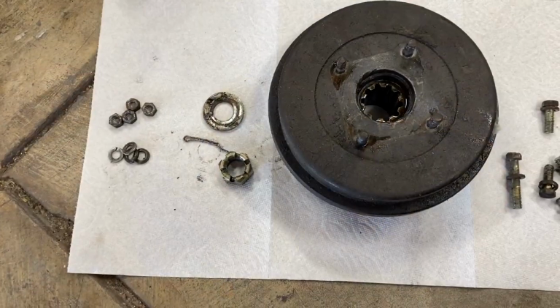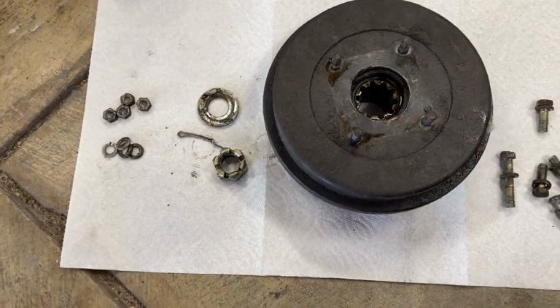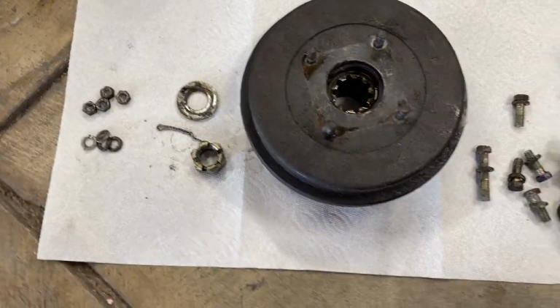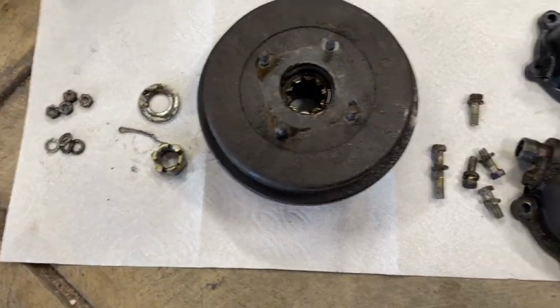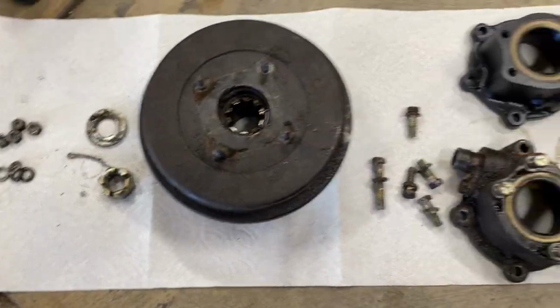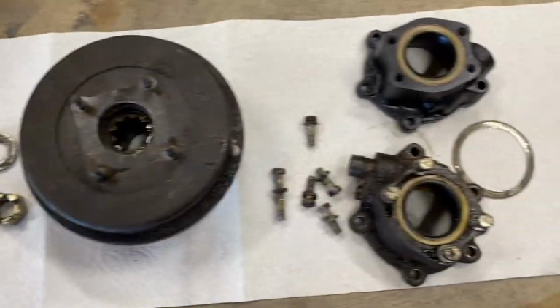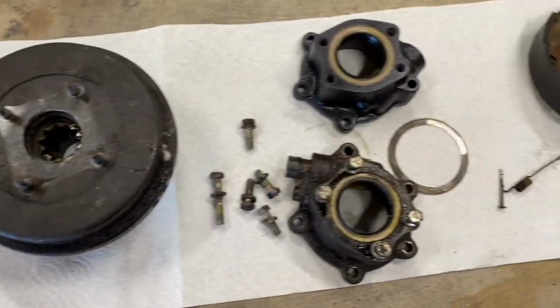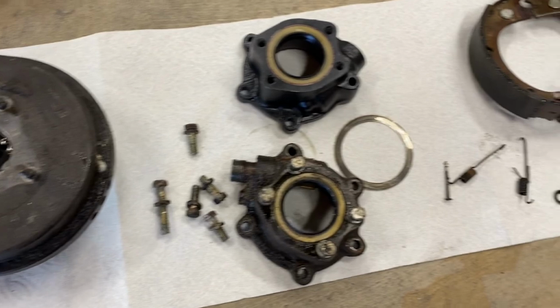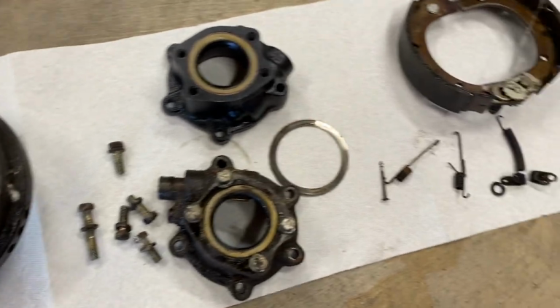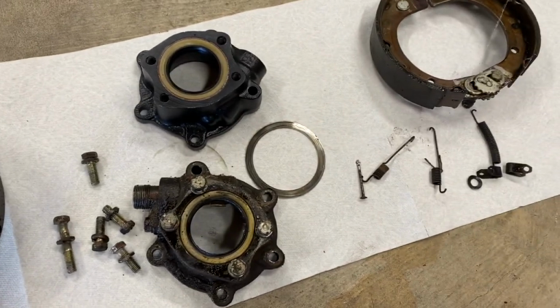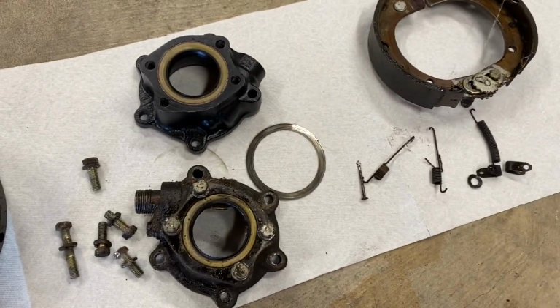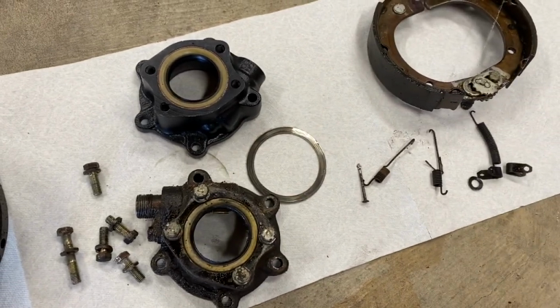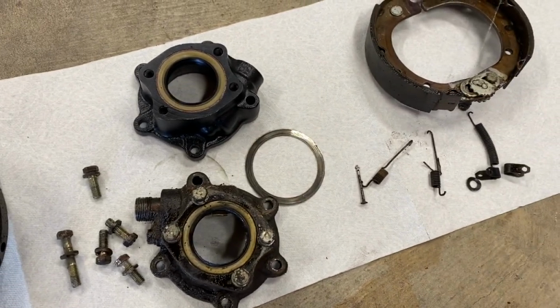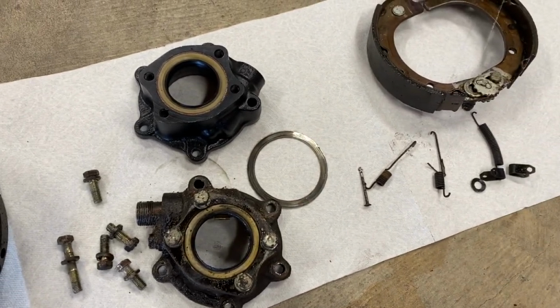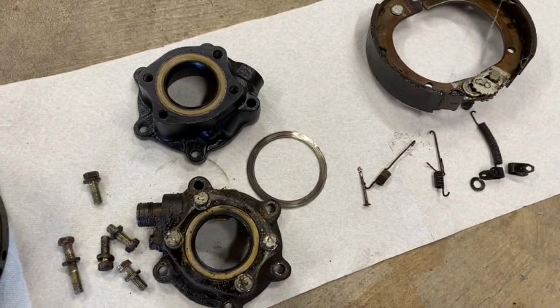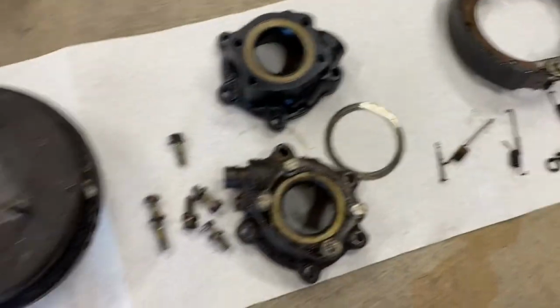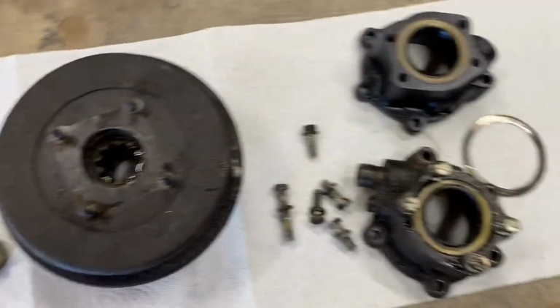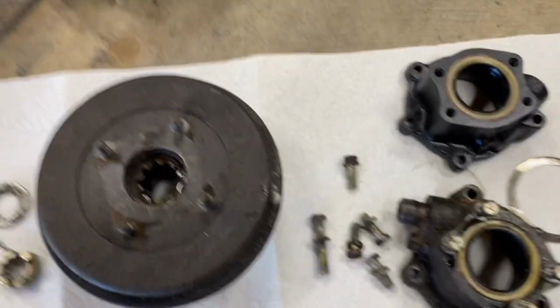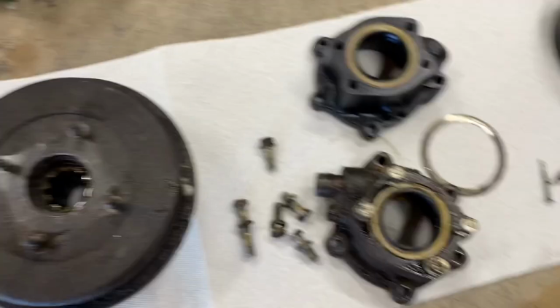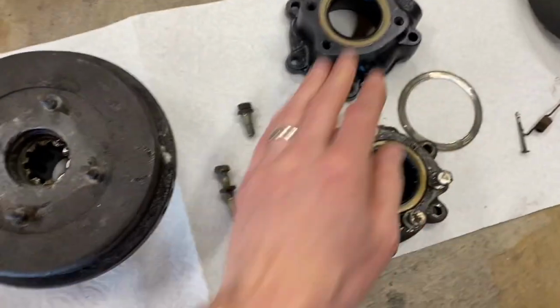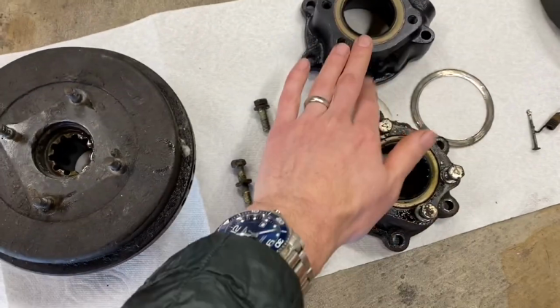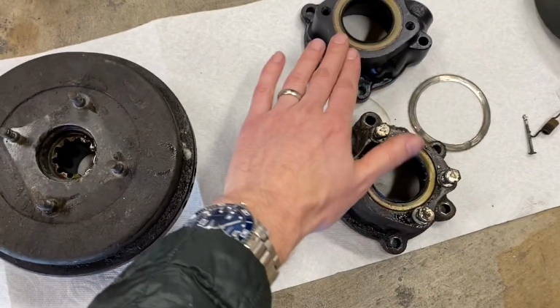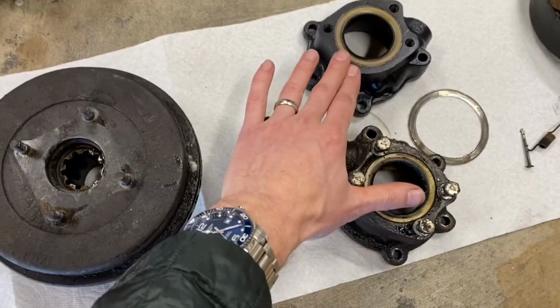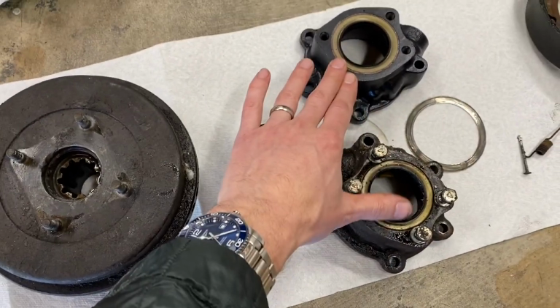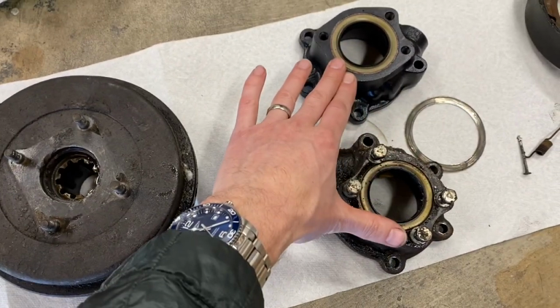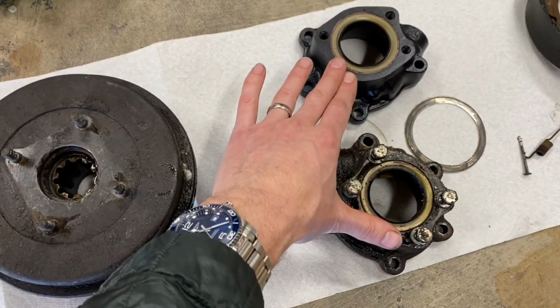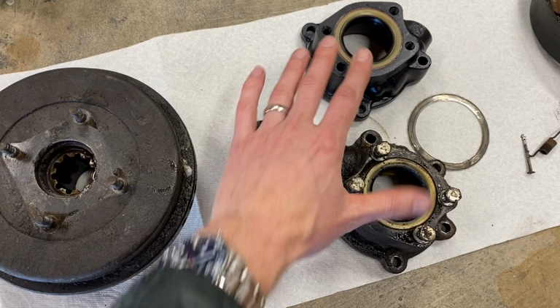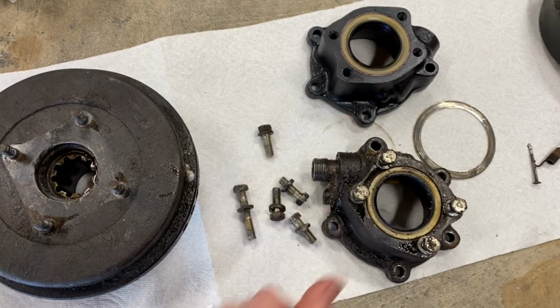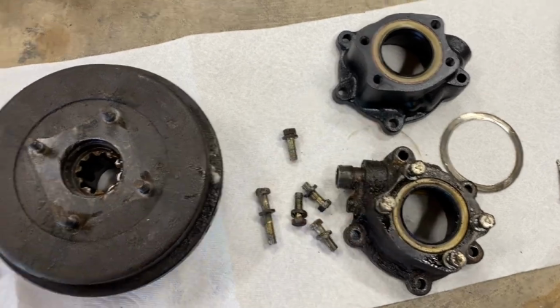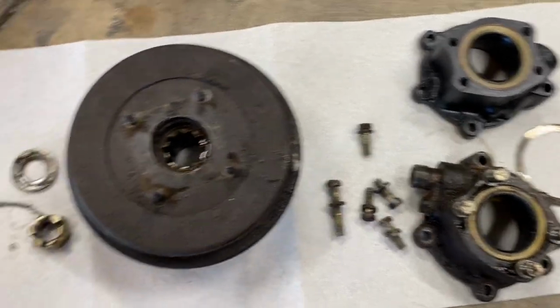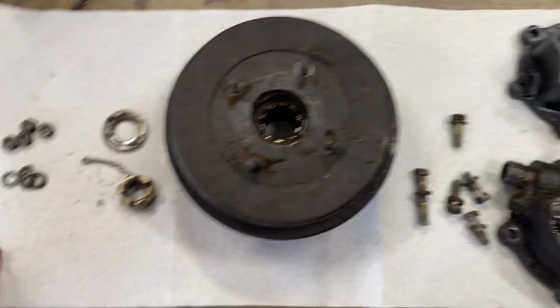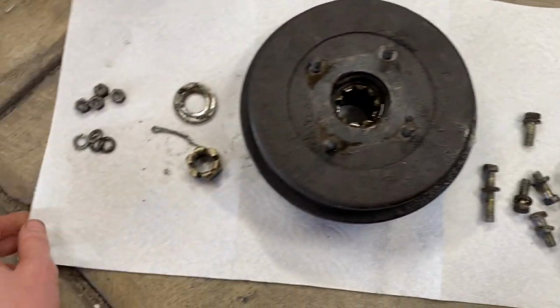I figured I'd do a little order of operations here so everyone knows kind of what they're going to get into when they go to upgrade the rear dual lip seal from Valley Hybrids.